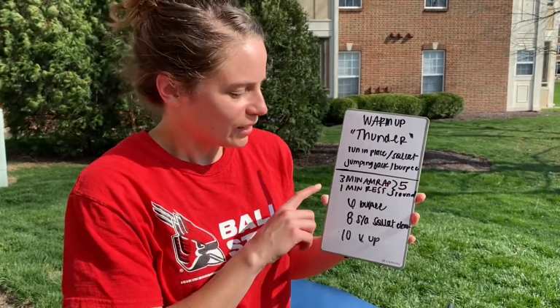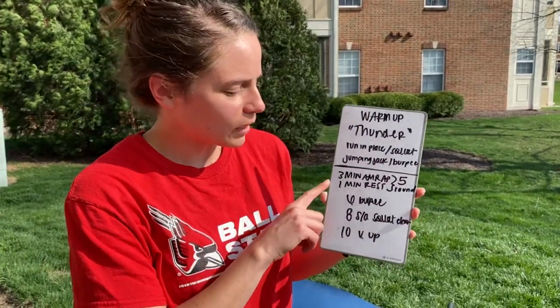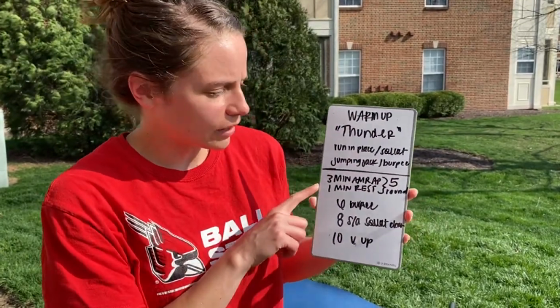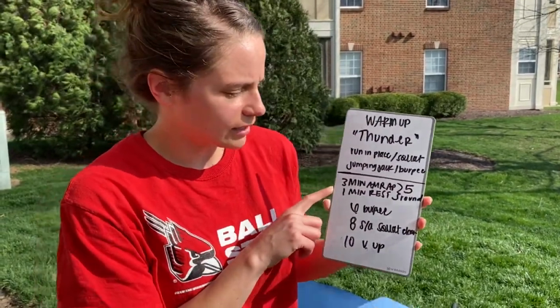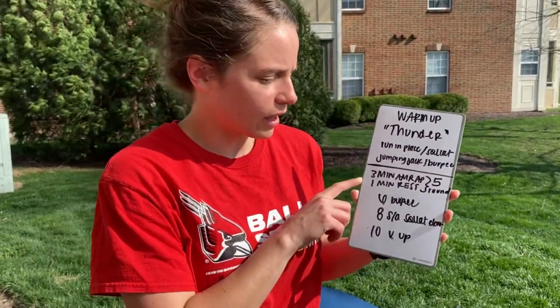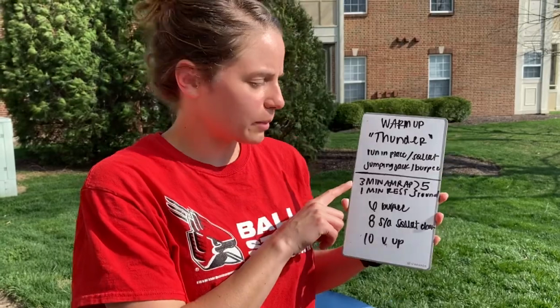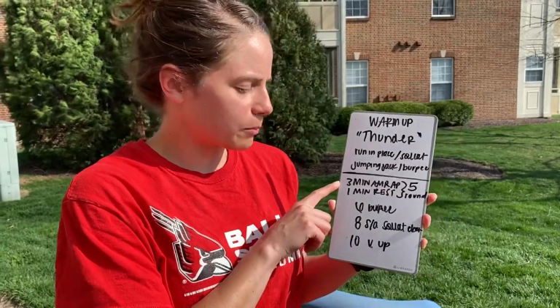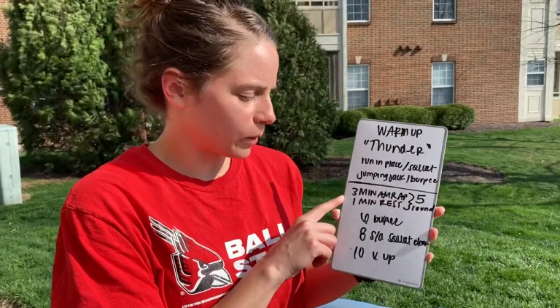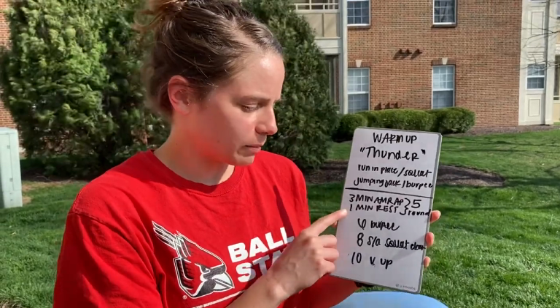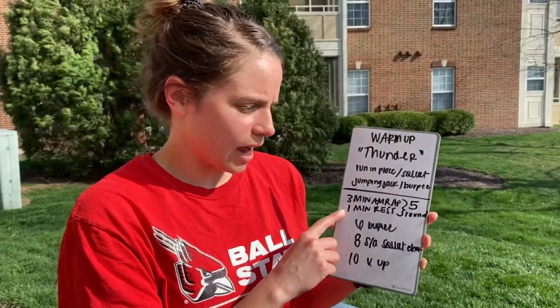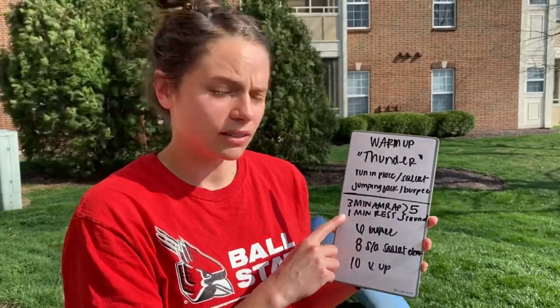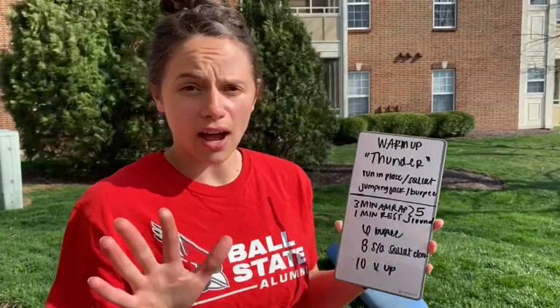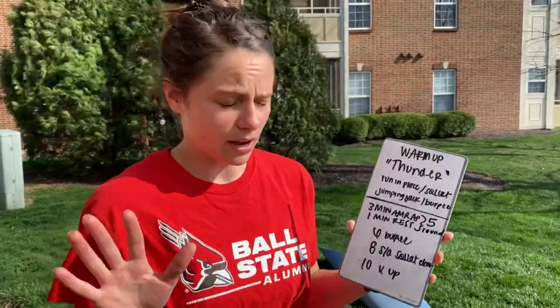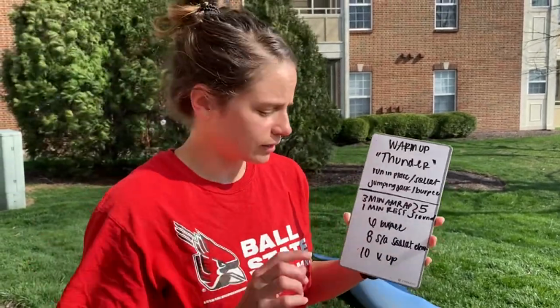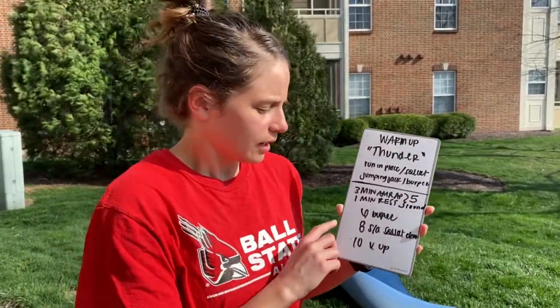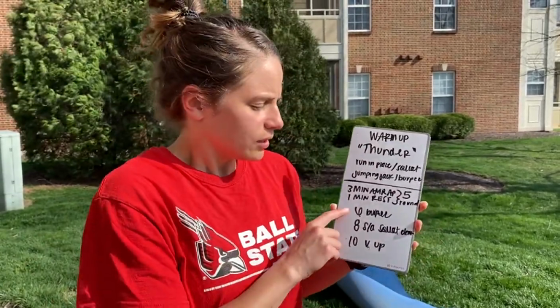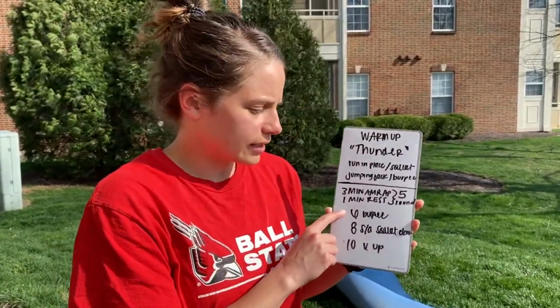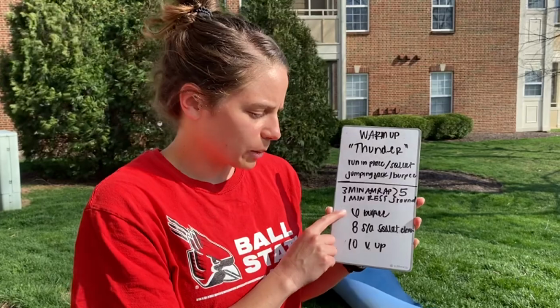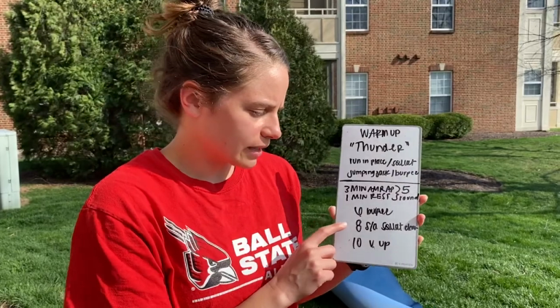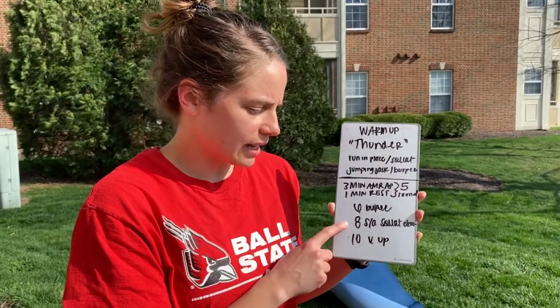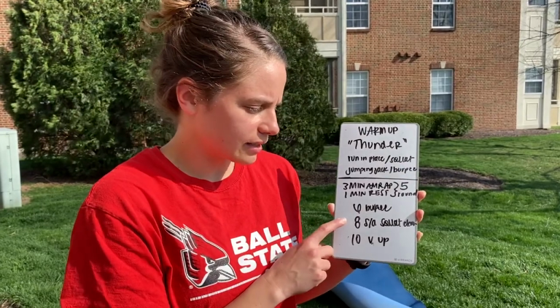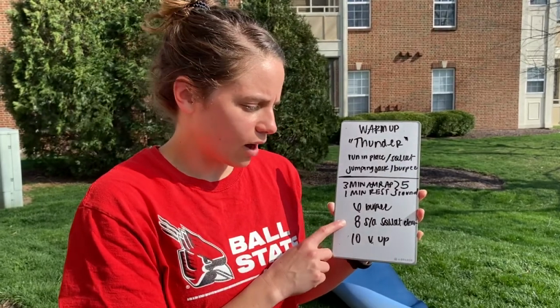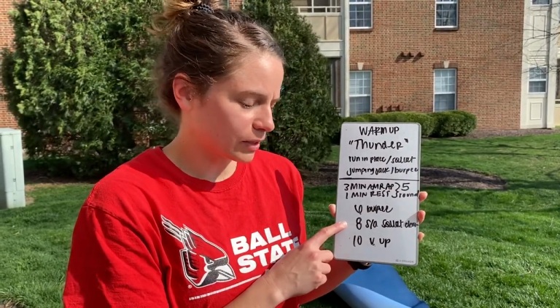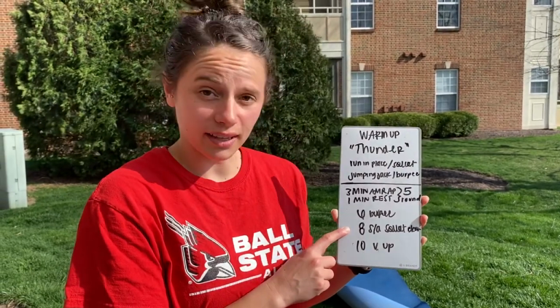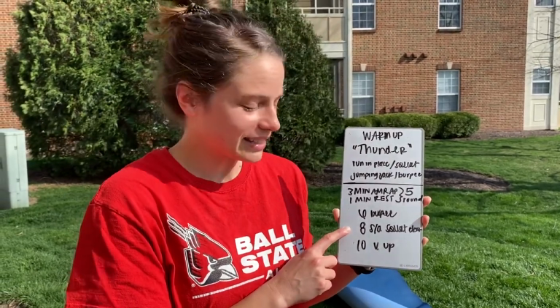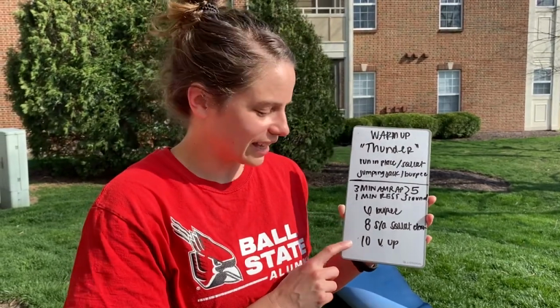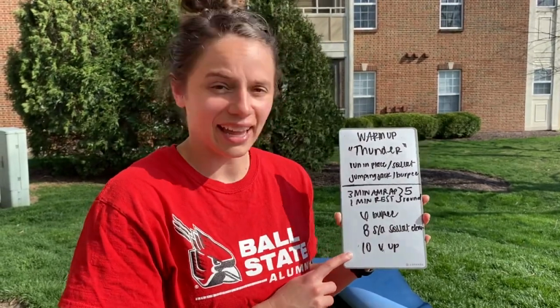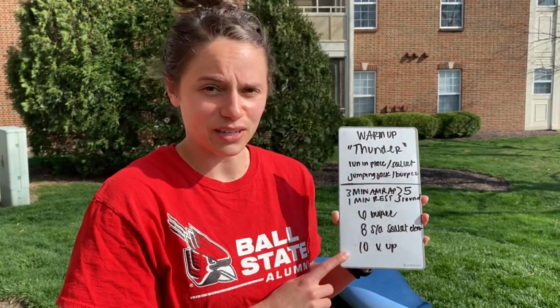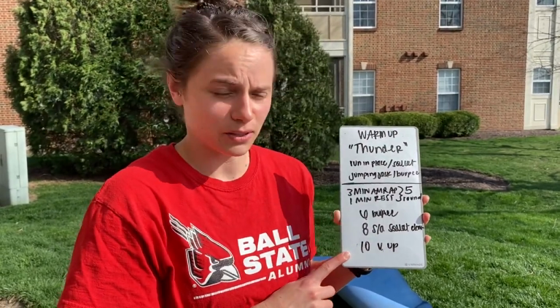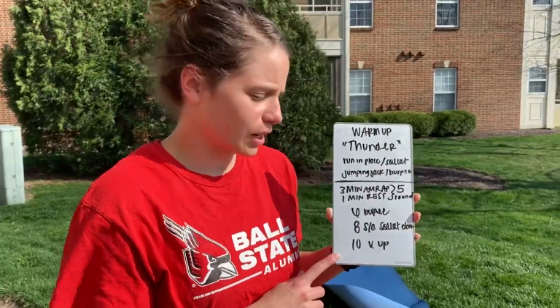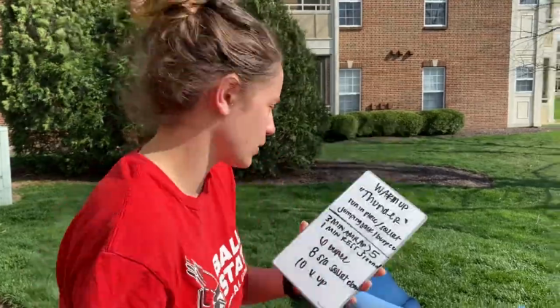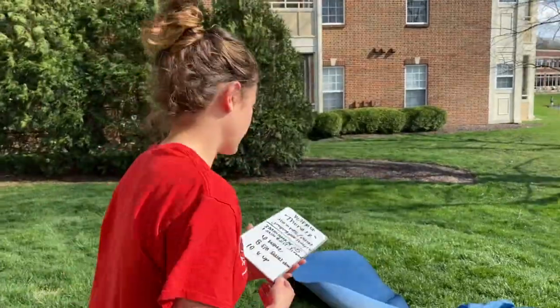The workout is a three-minute AMRAP with a one-minute rest for five rounds. You've got six burpees, eight single-arm squat cleans, and then ten V-ups. Let's talk about what those look like.